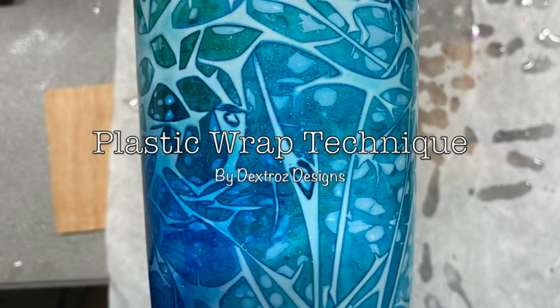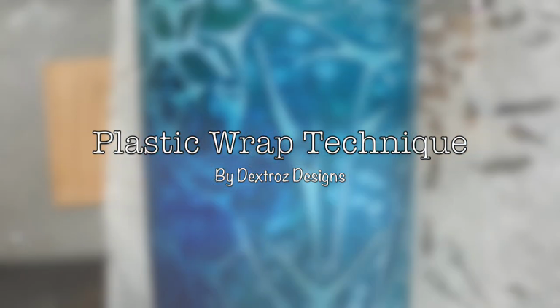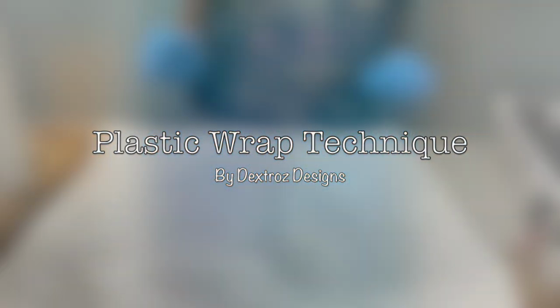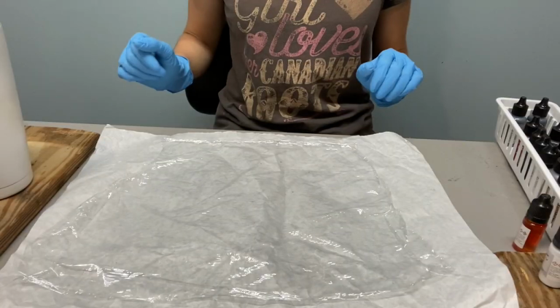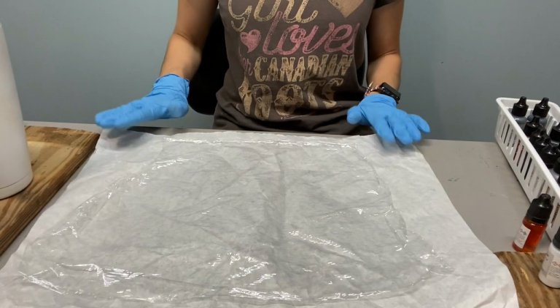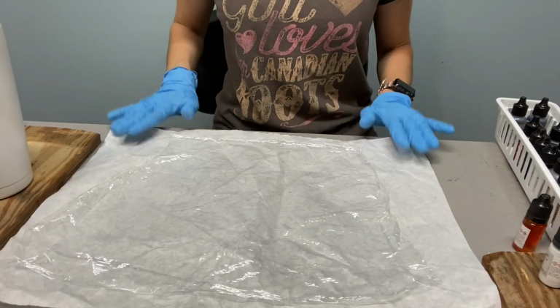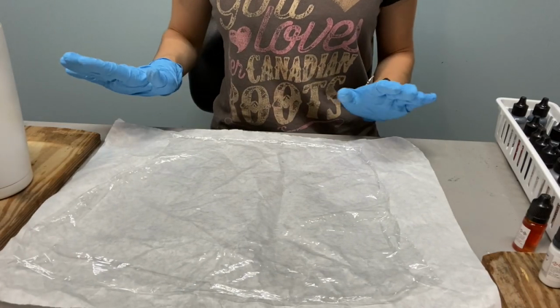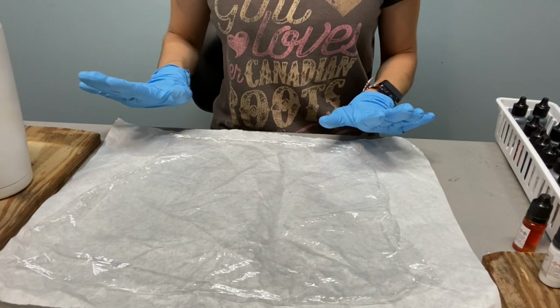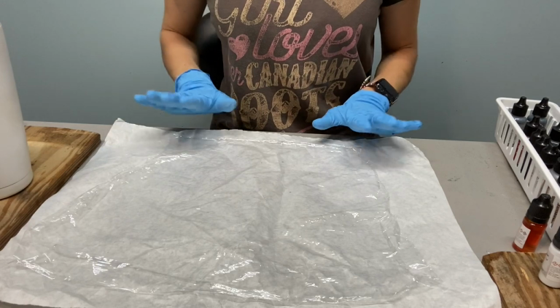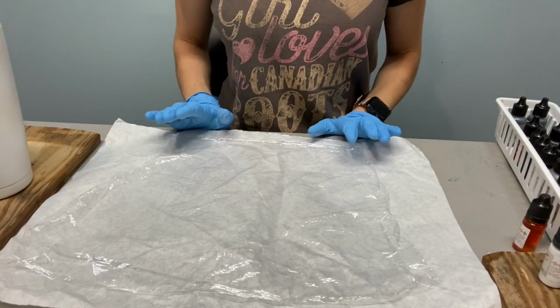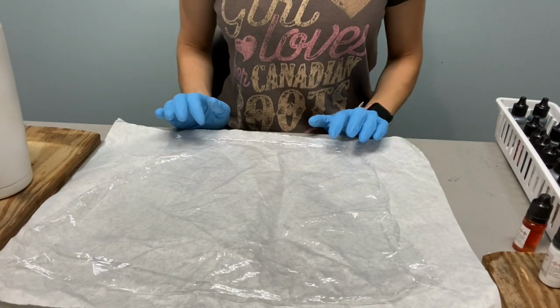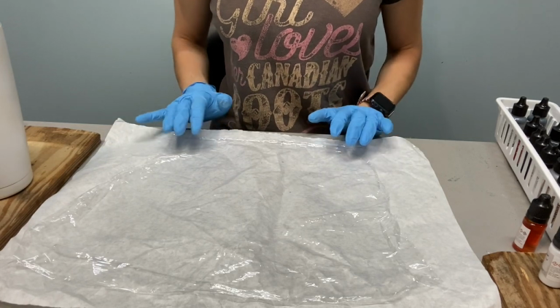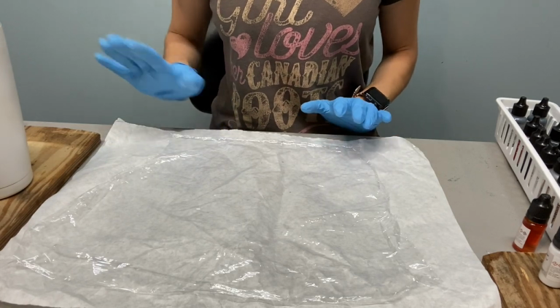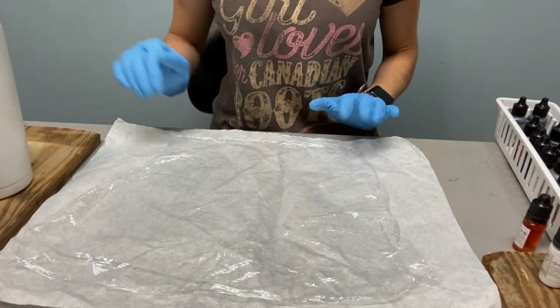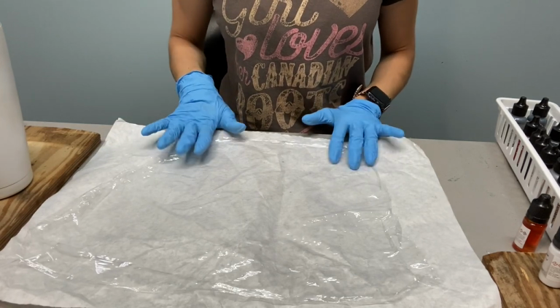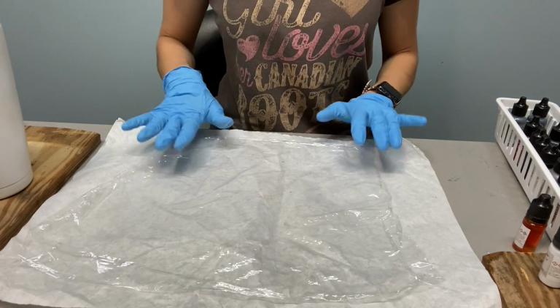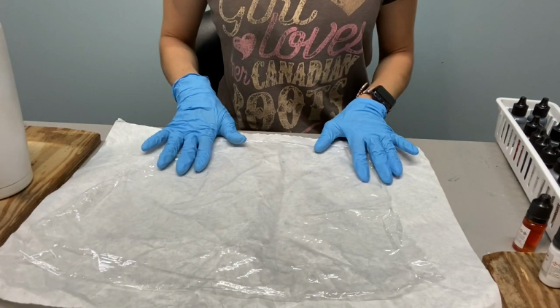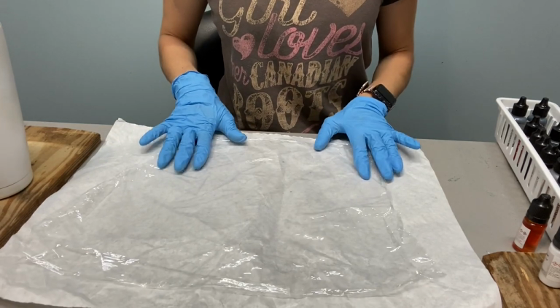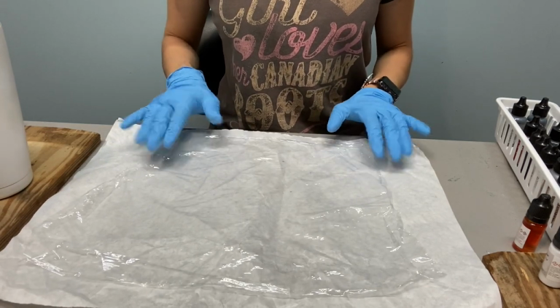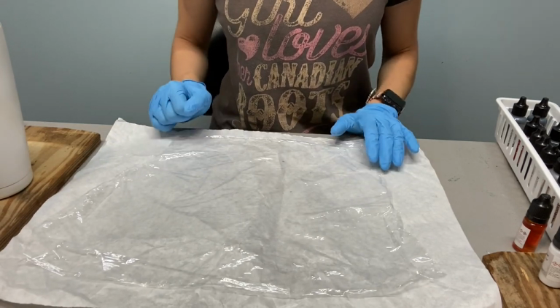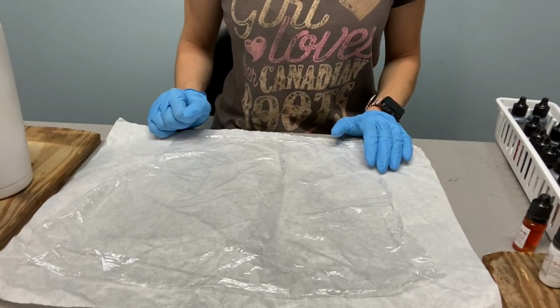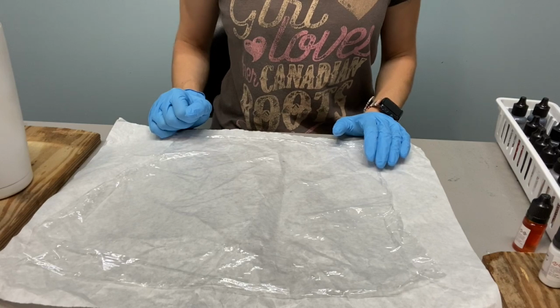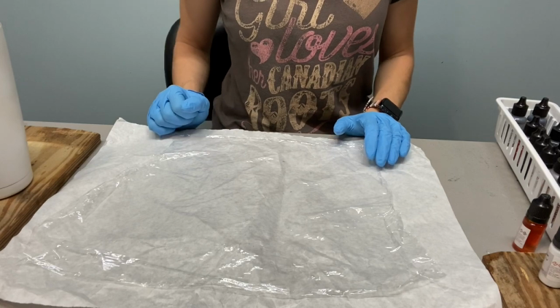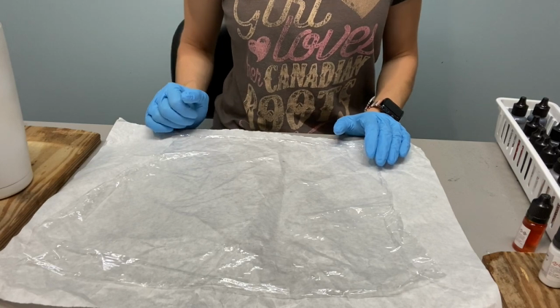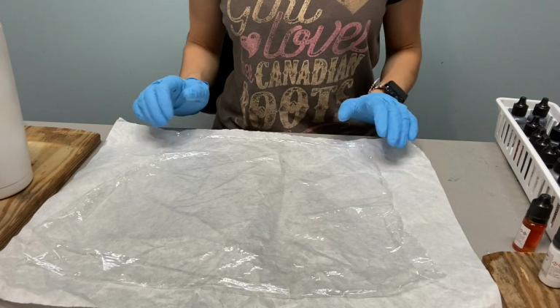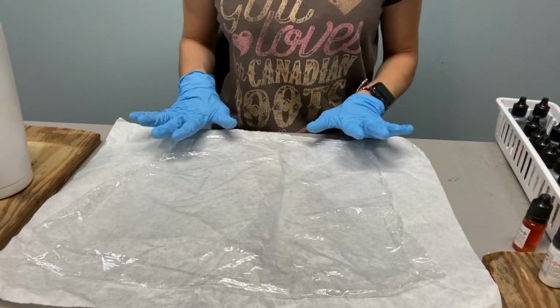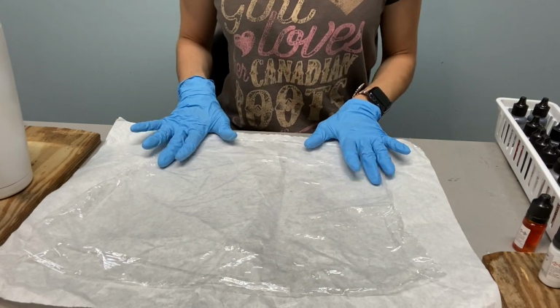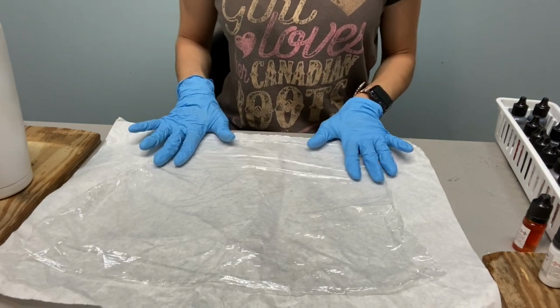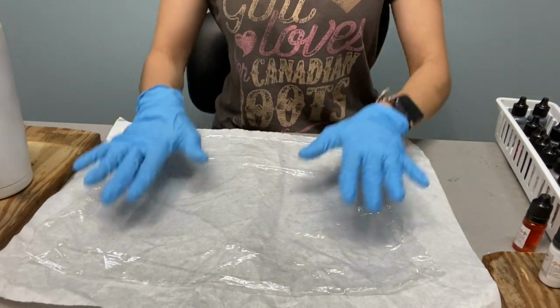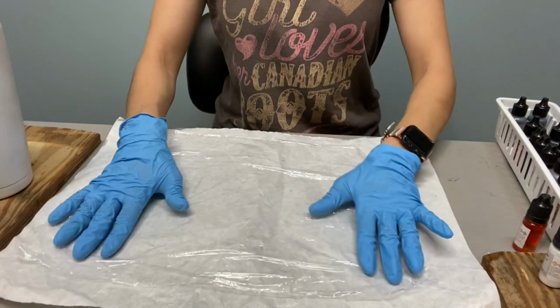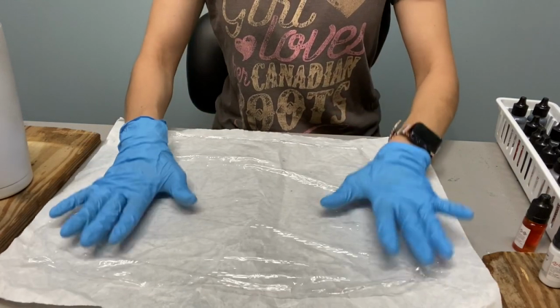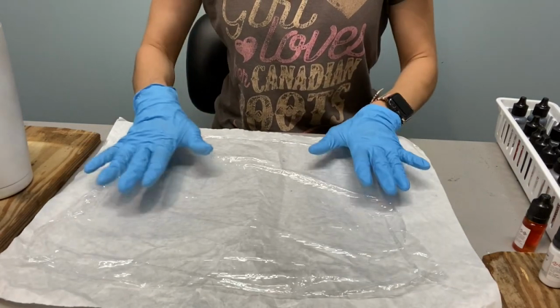All right, we are going to do a saran wrap tutorial today. You might call it plastic wrap or cling wrap — I'm used to calling it saran wrap.